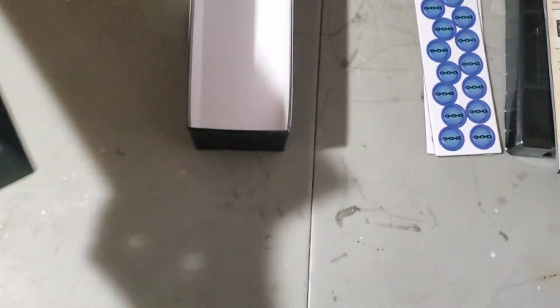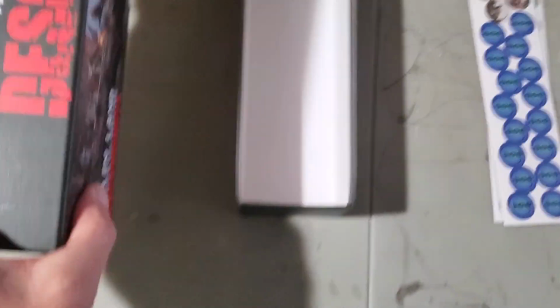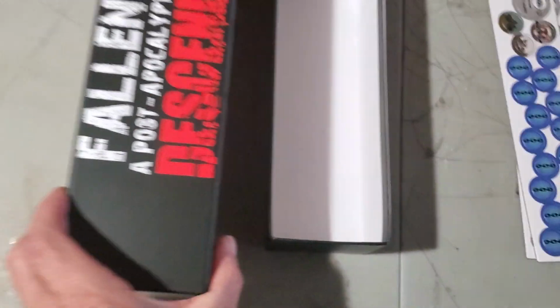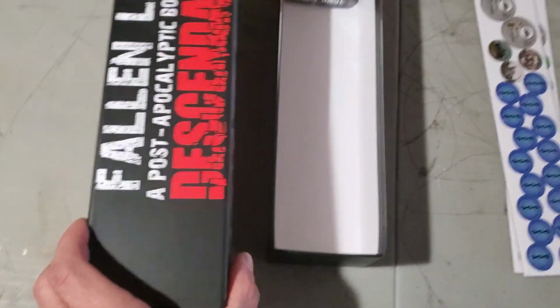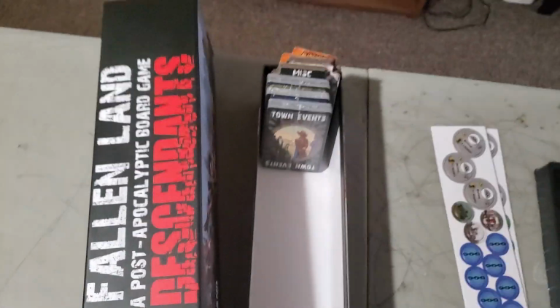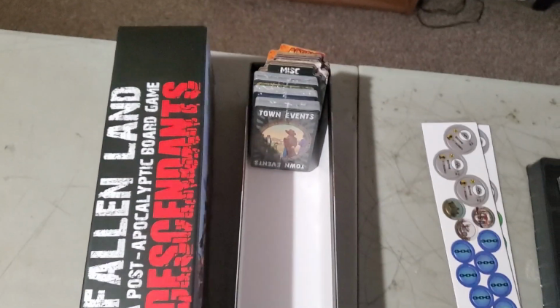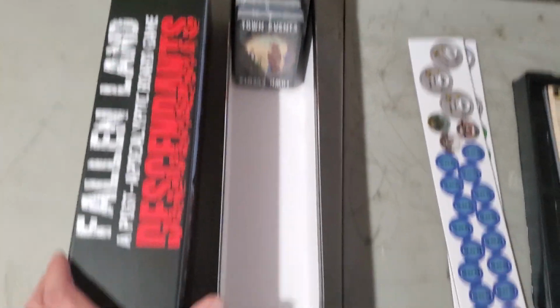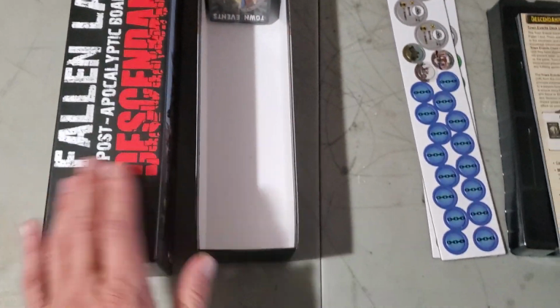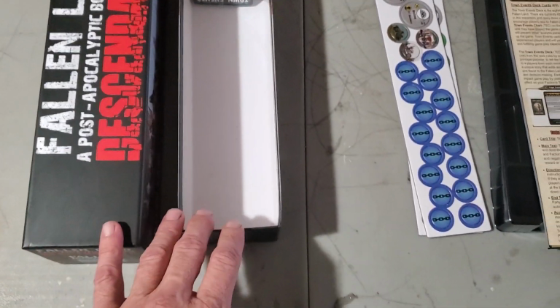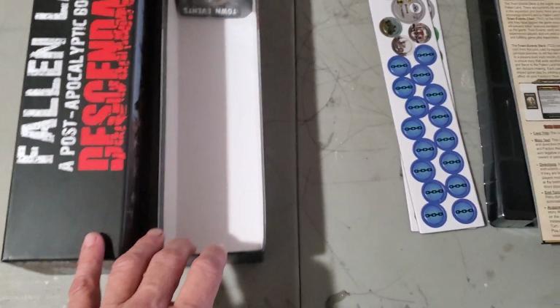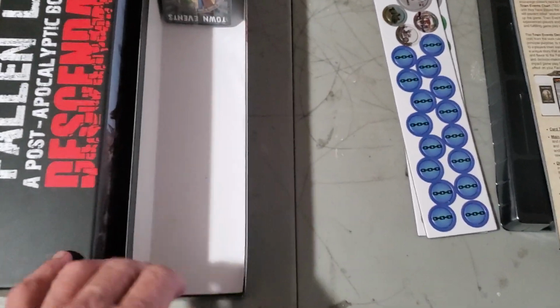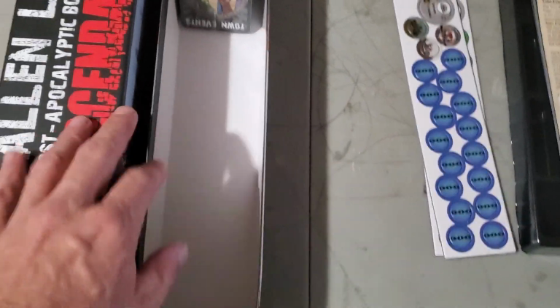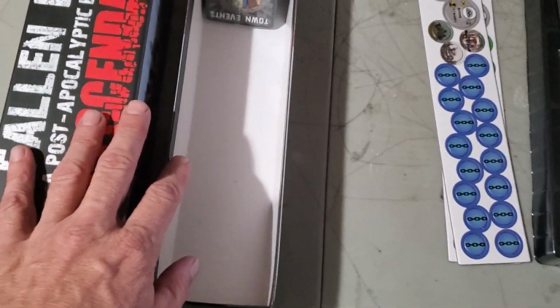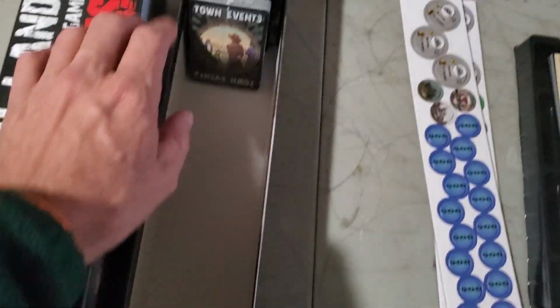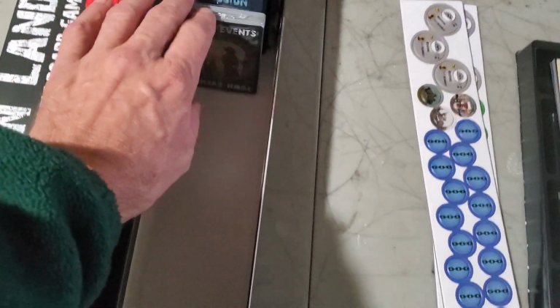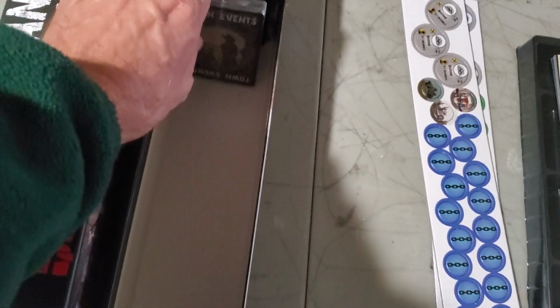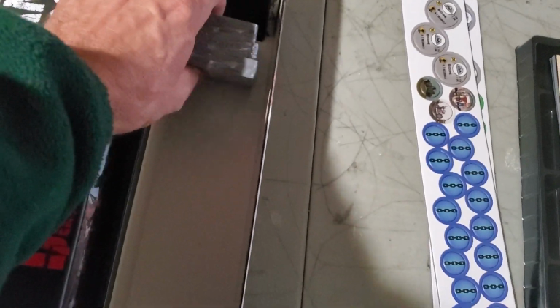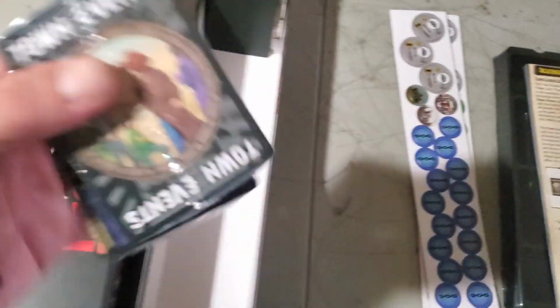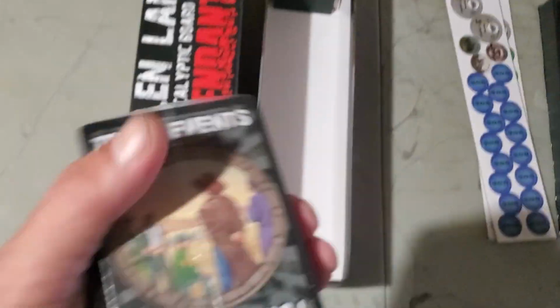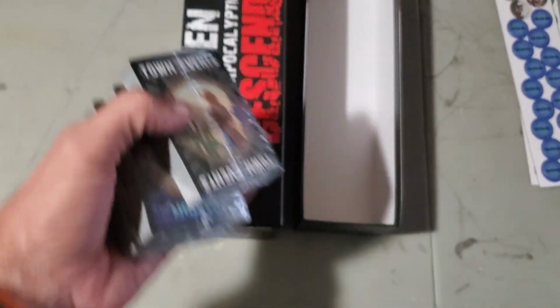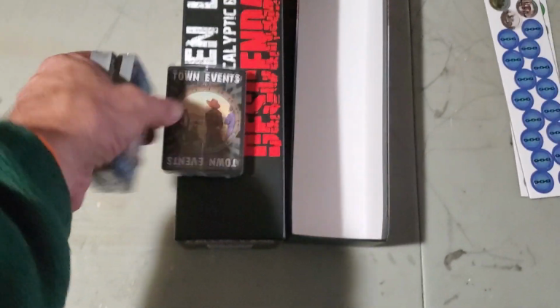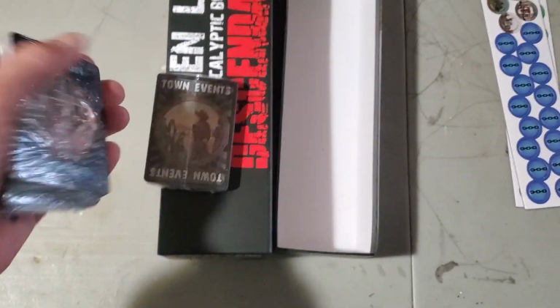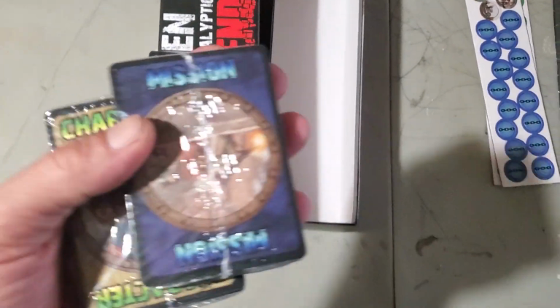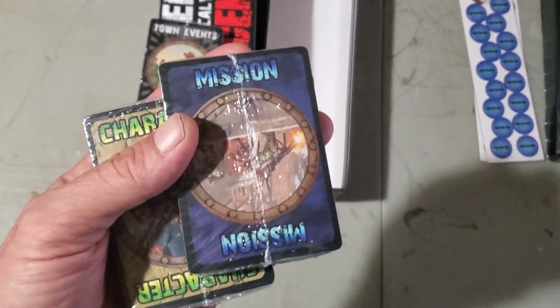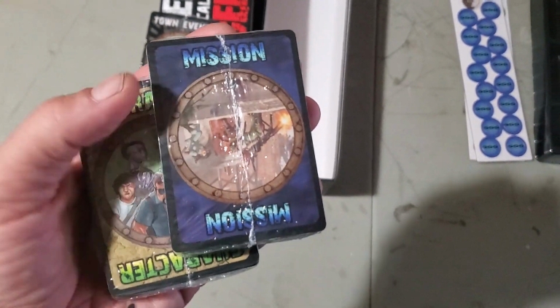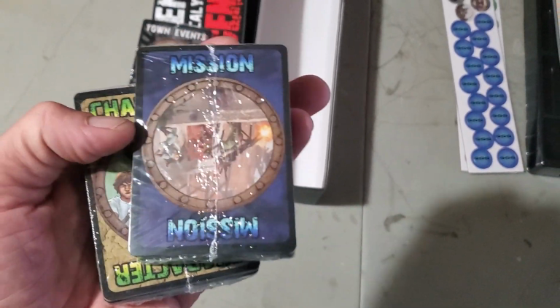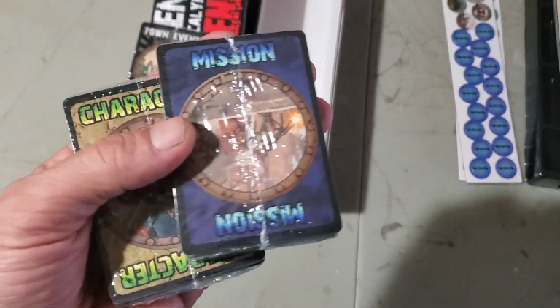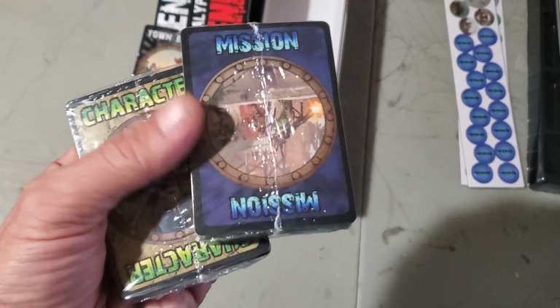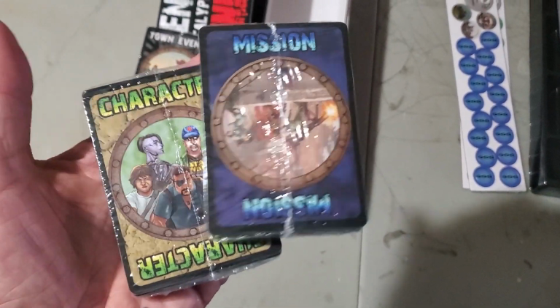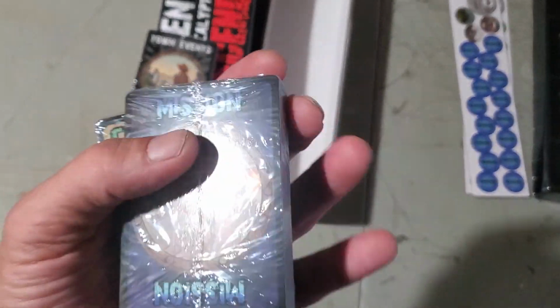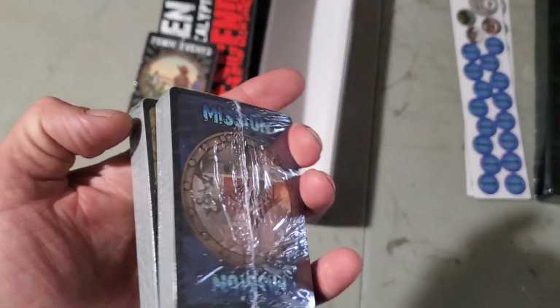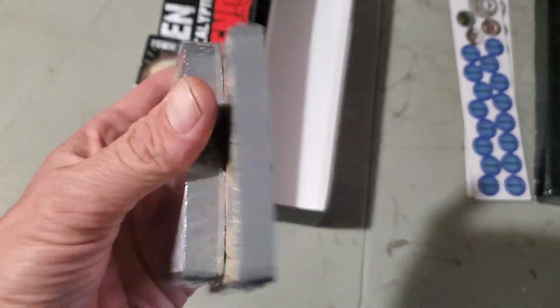It comes in a big box that you can line all the cards up in. It also comes with three decks of cards, some mission cards, and some more character cards.